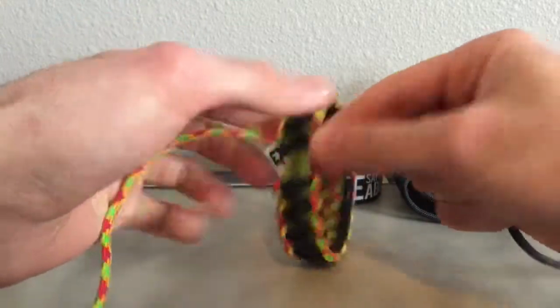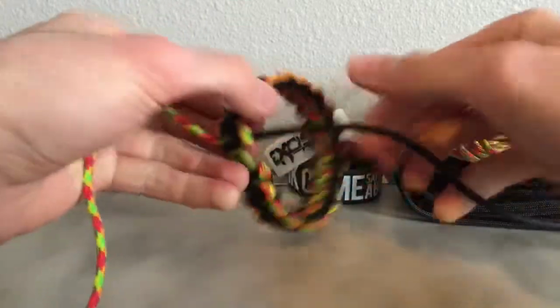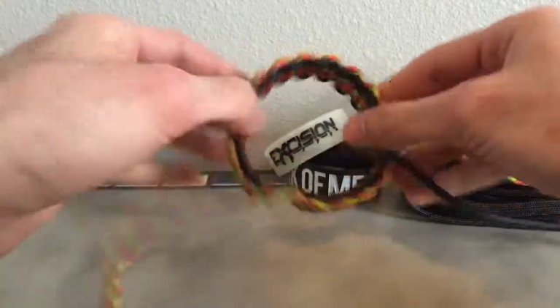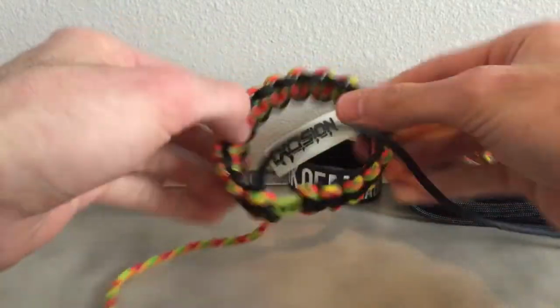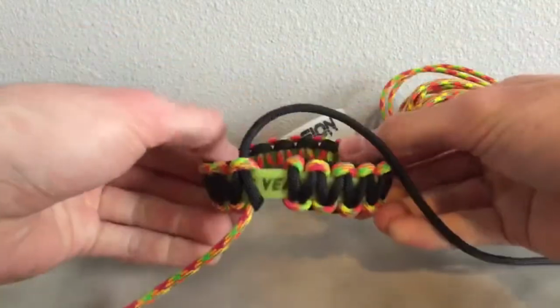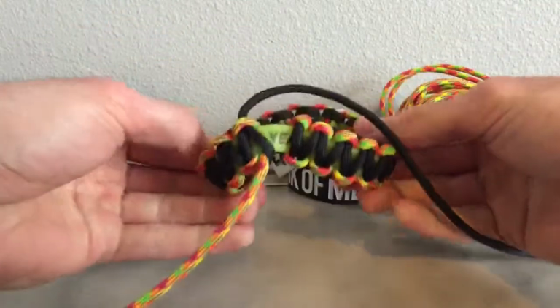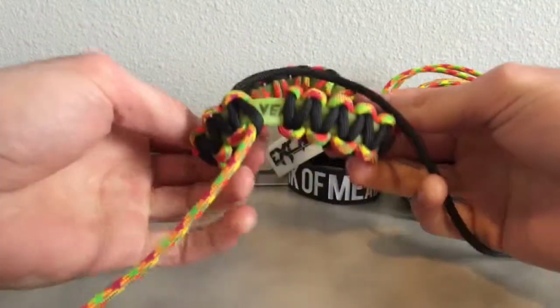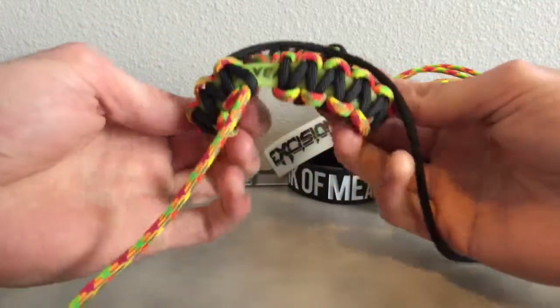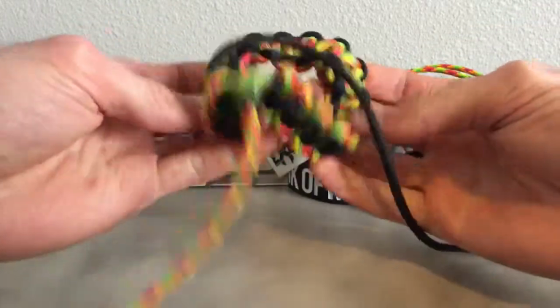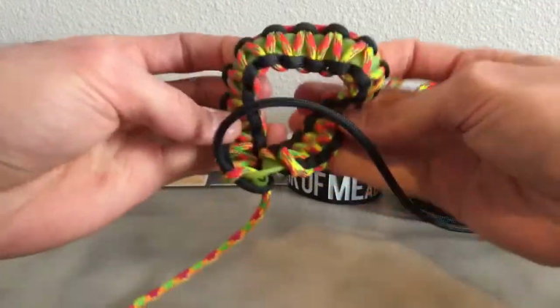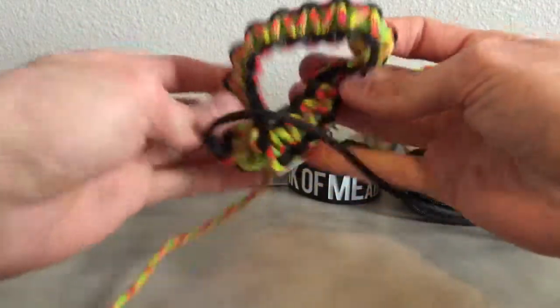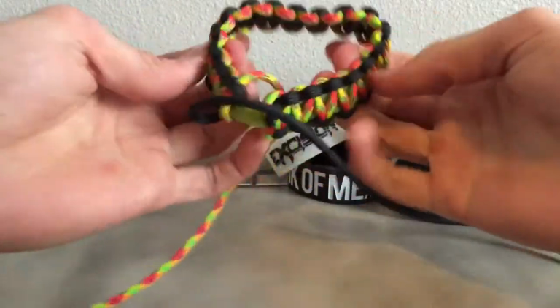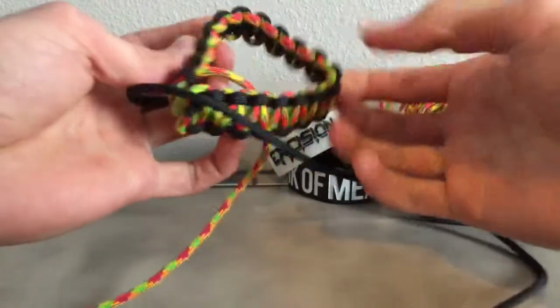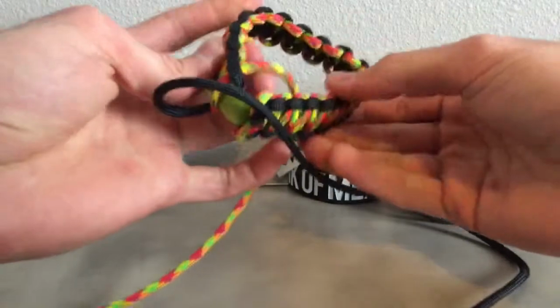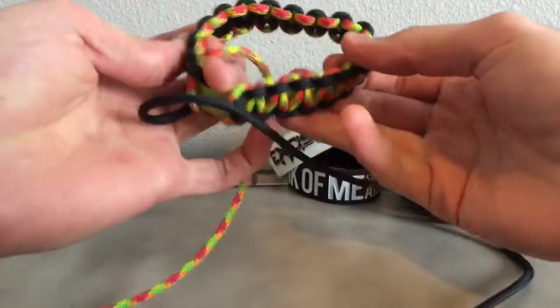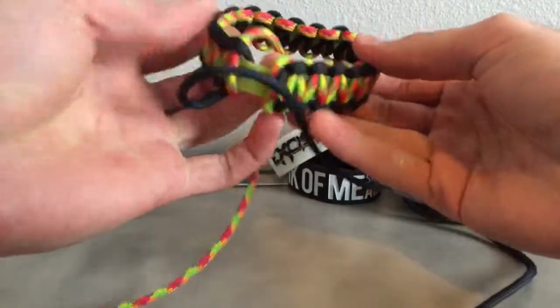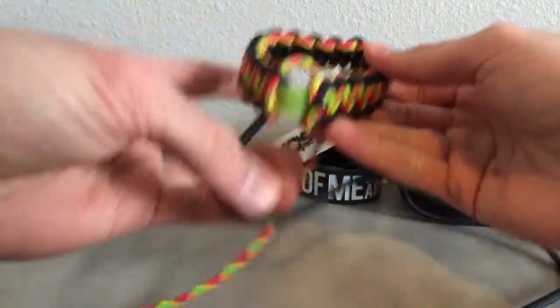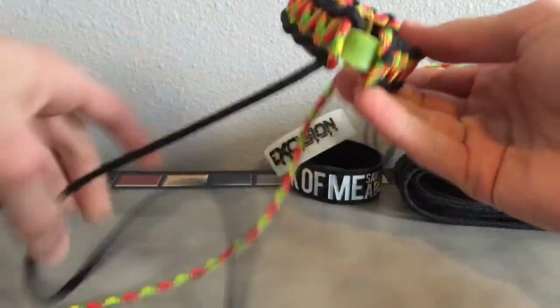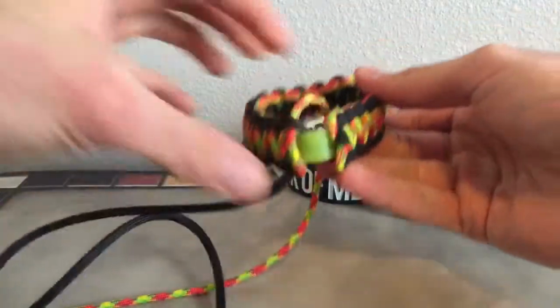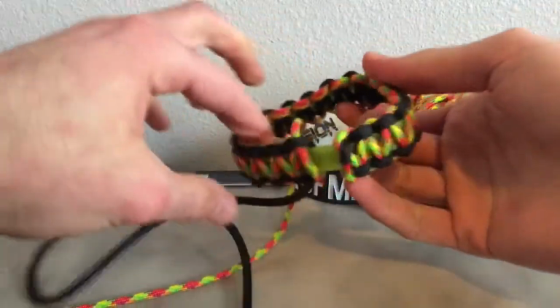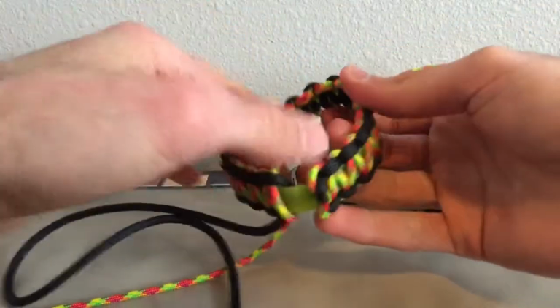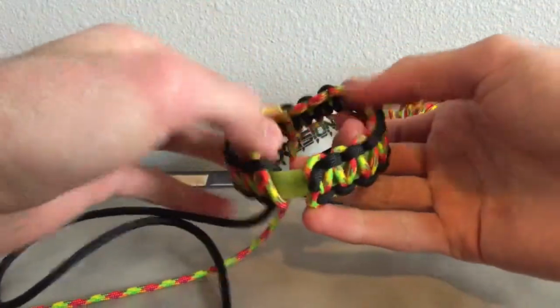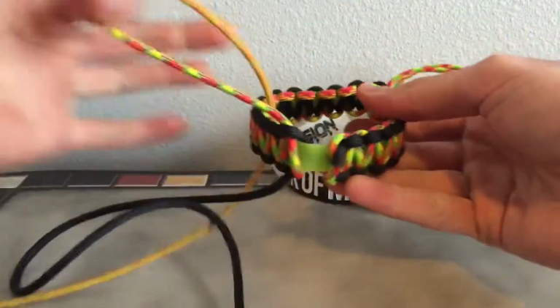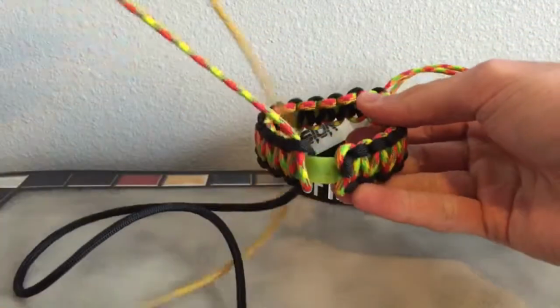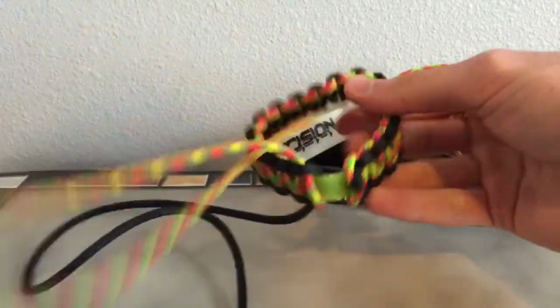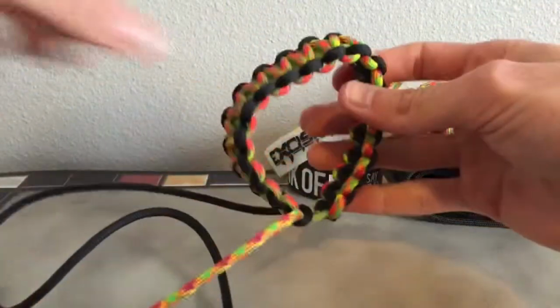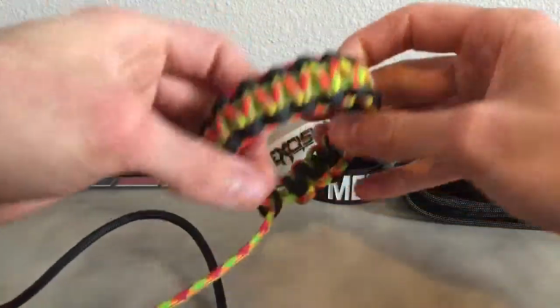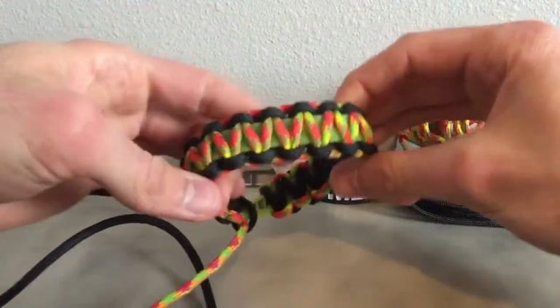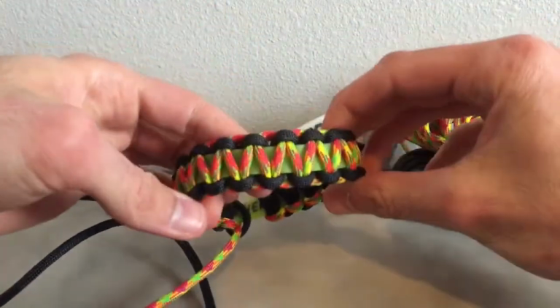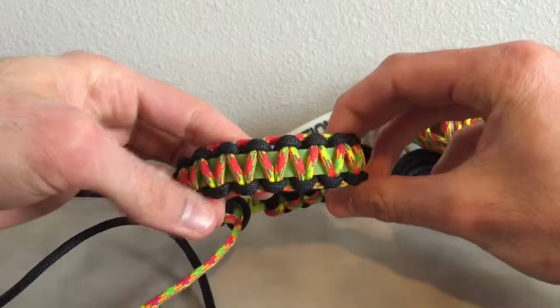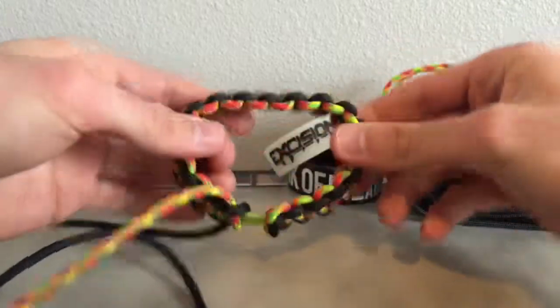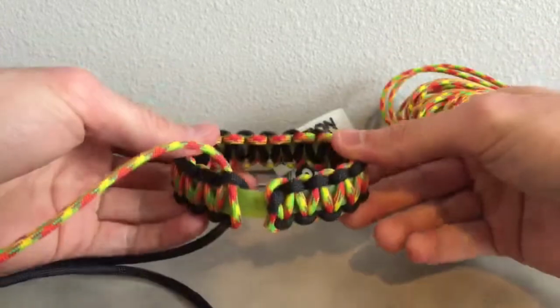Also, this is a reversible bracelet. If you fold it inside out, the colors flip. Pretty cool.